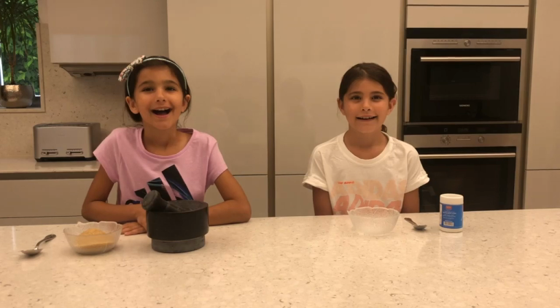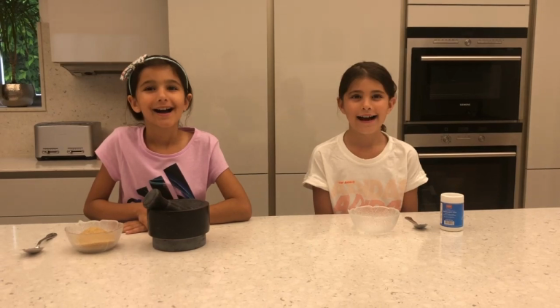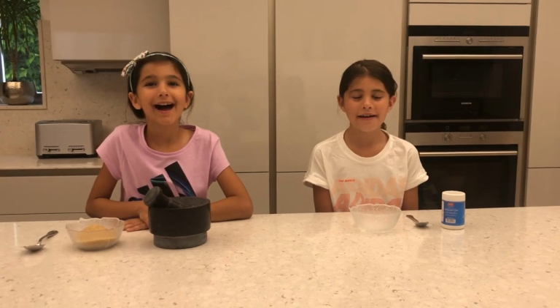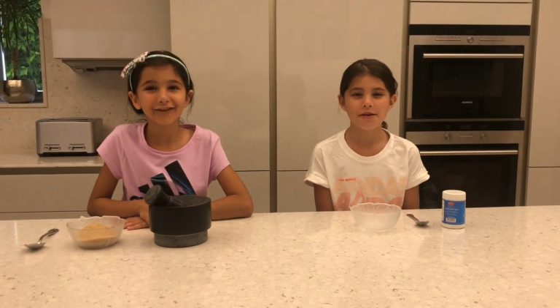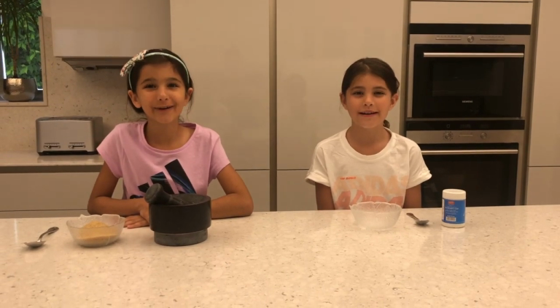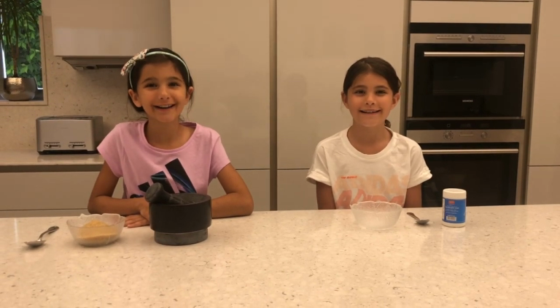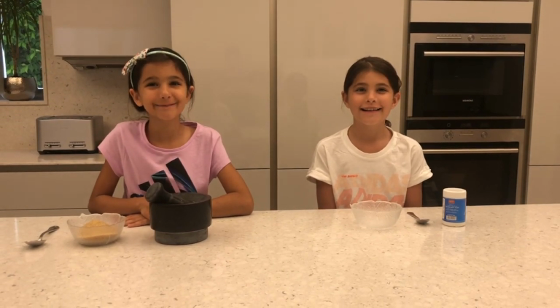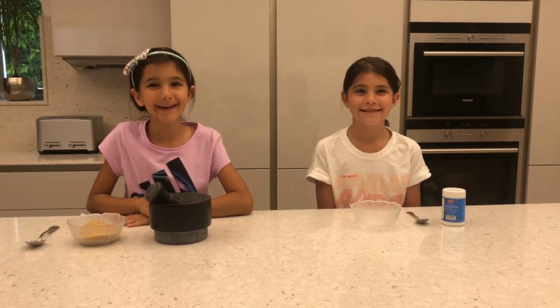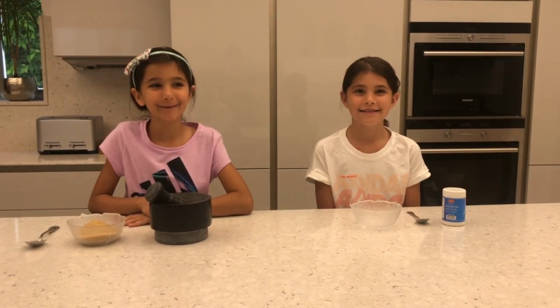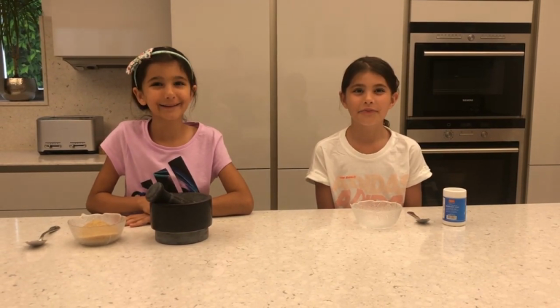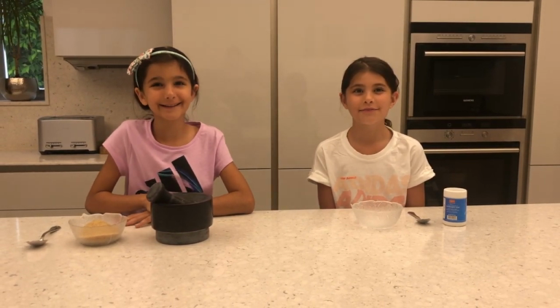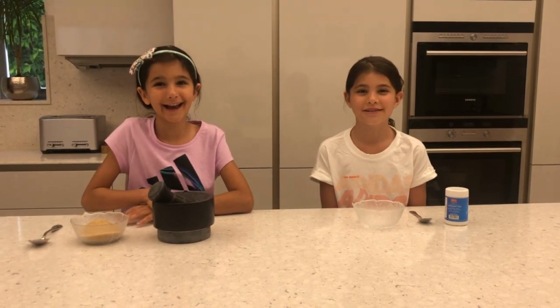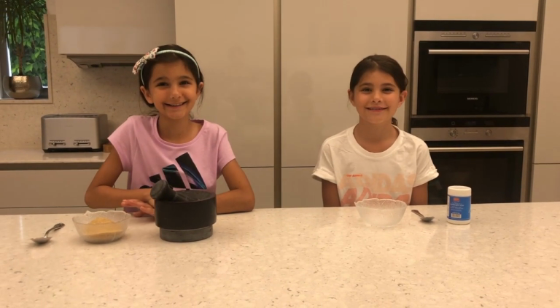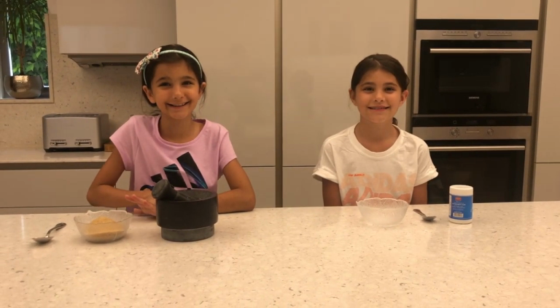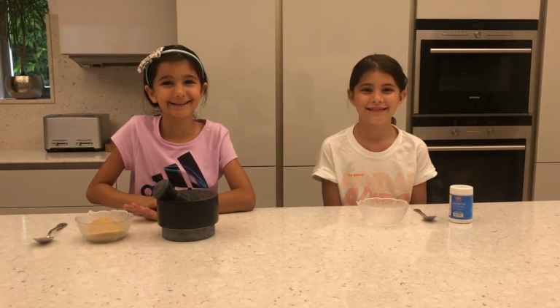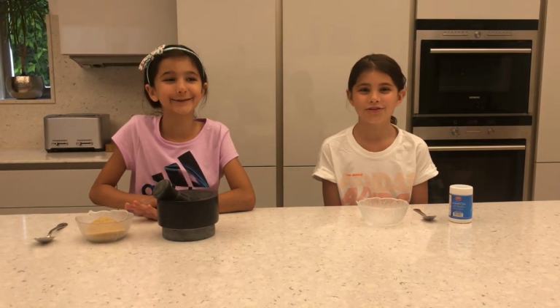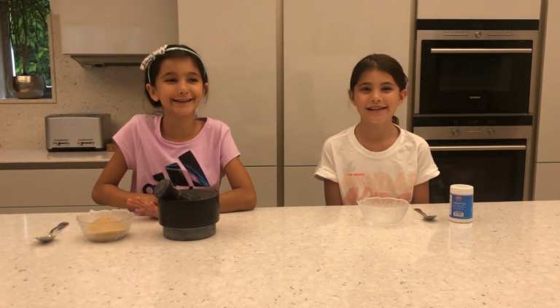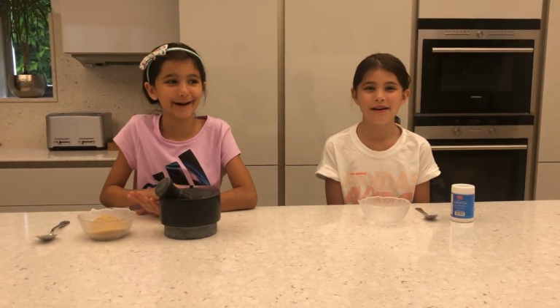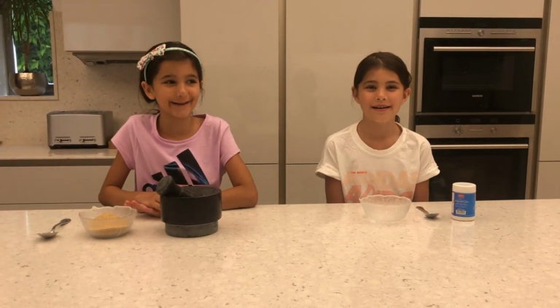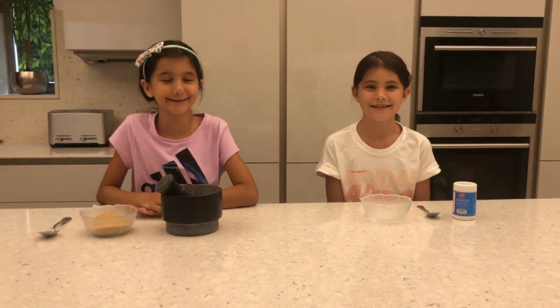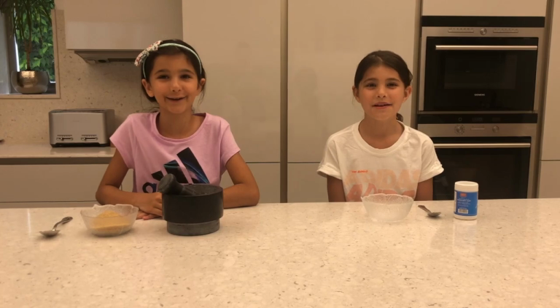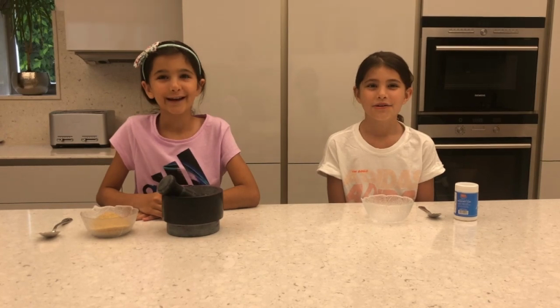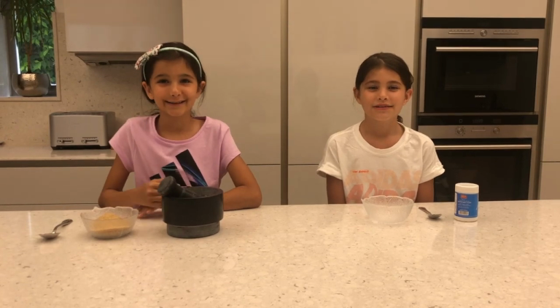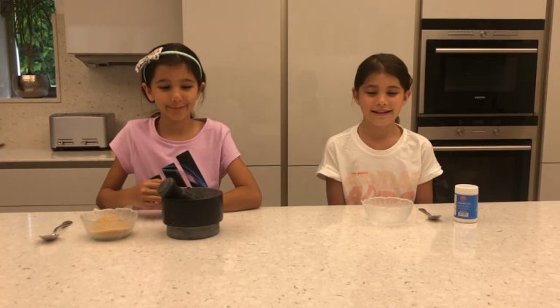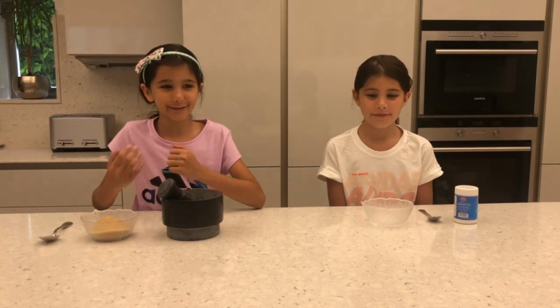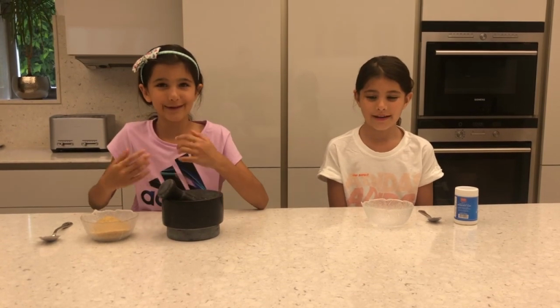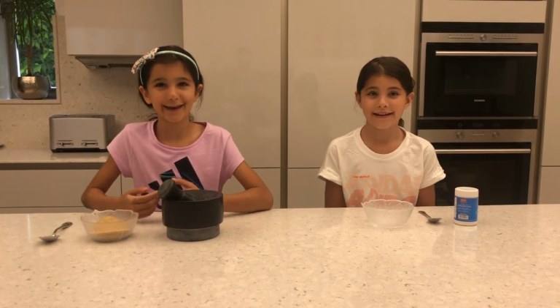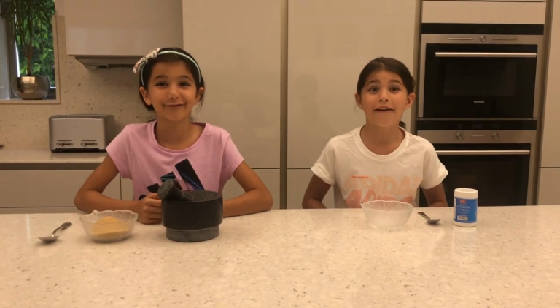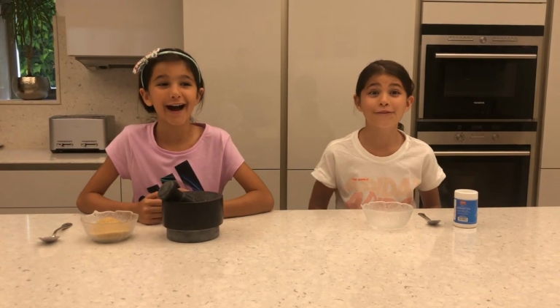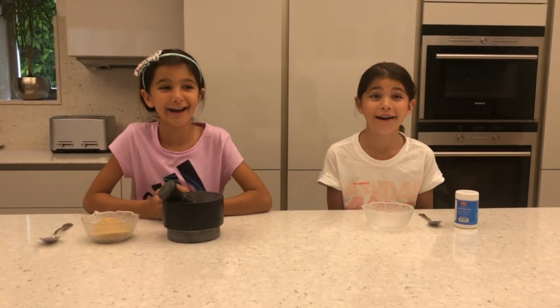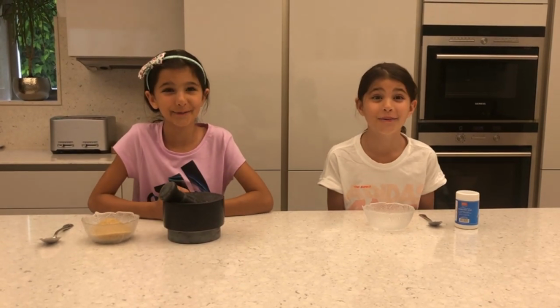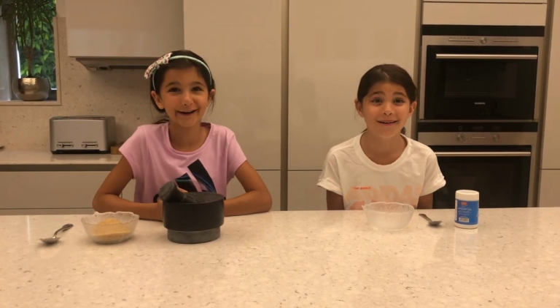Hi everyone, welcome to Yassi's and Lily's Cool Experiments. Today we're going to be making a fireworm.